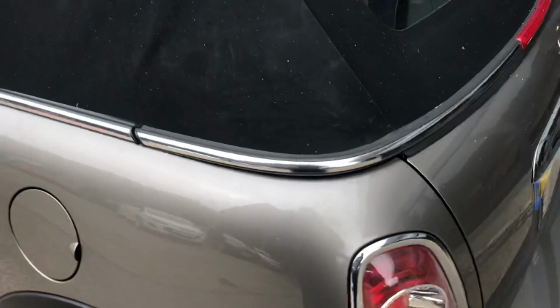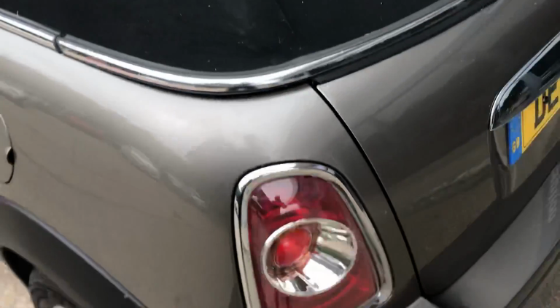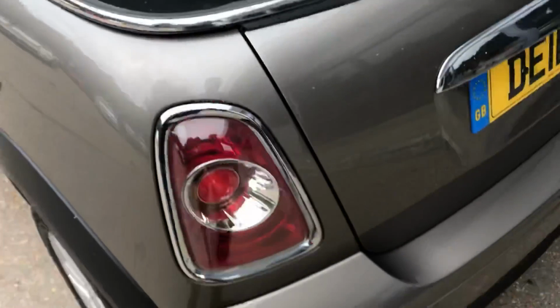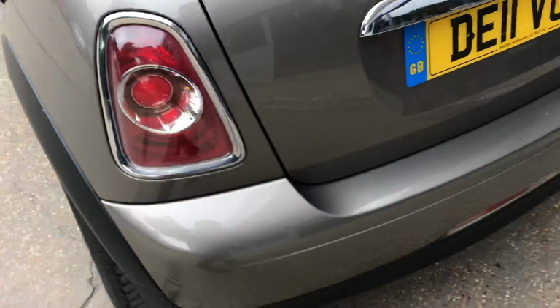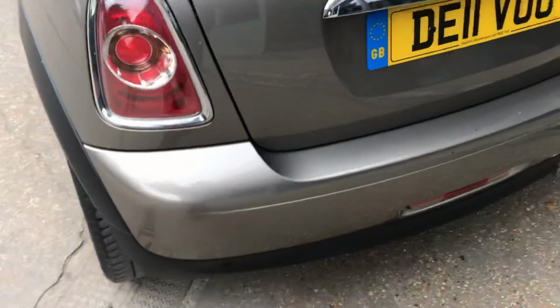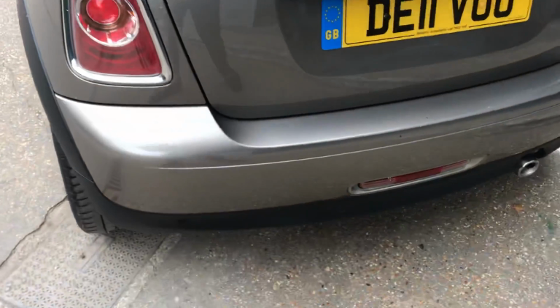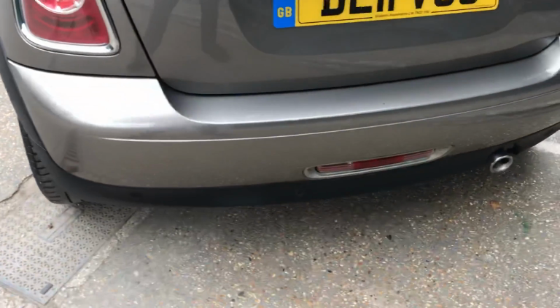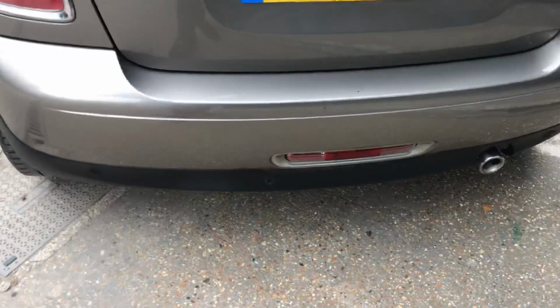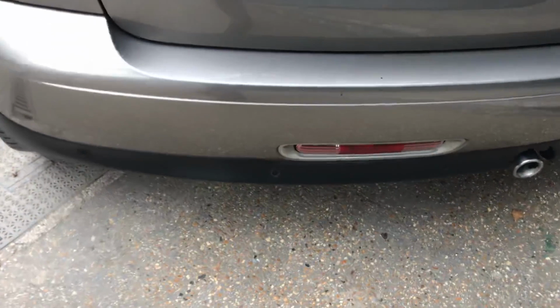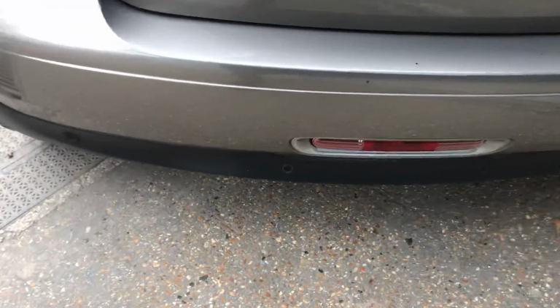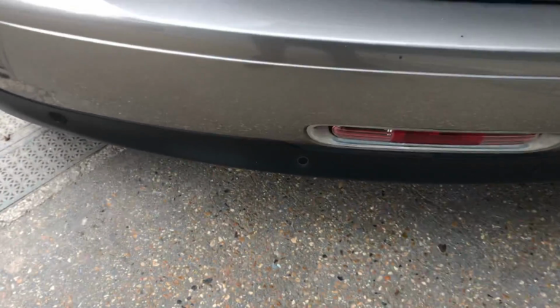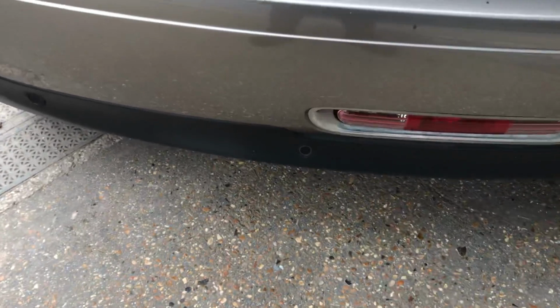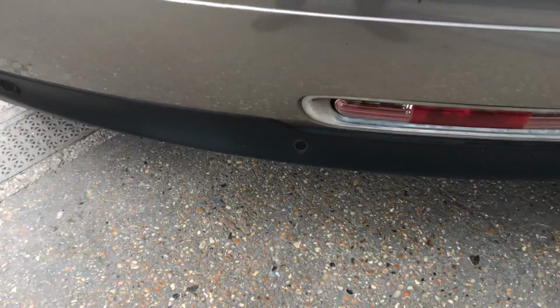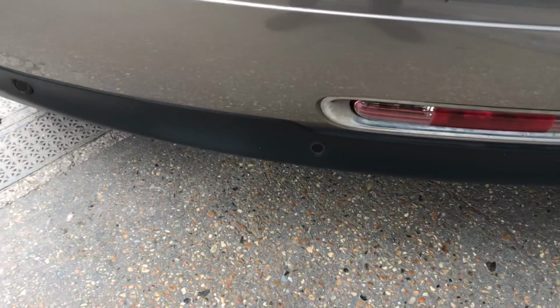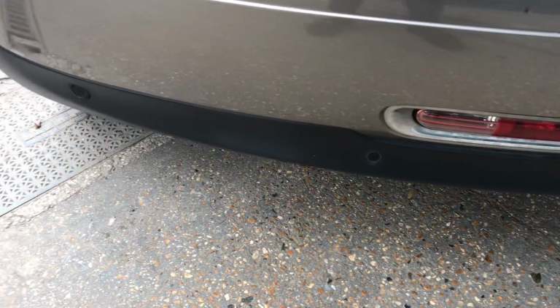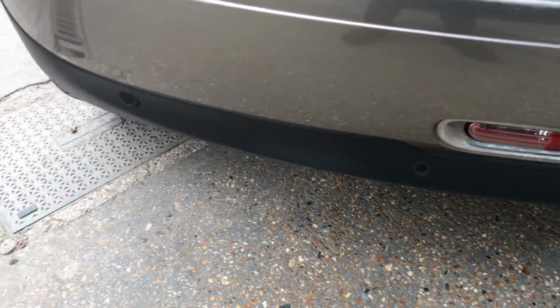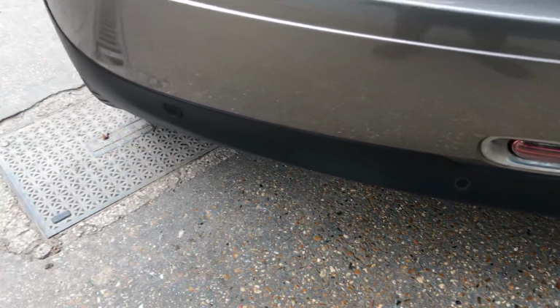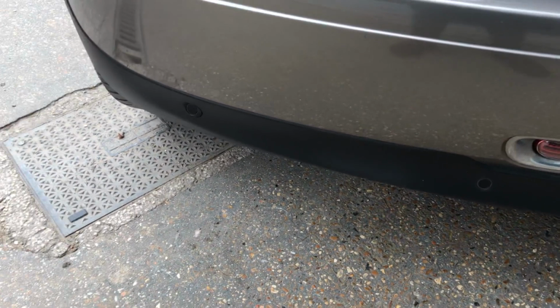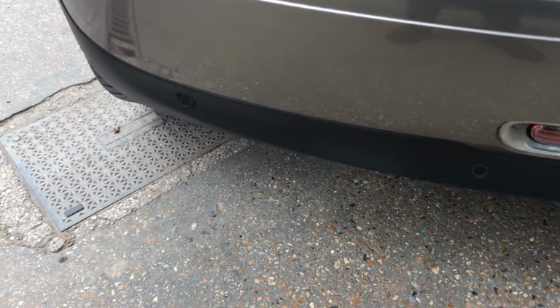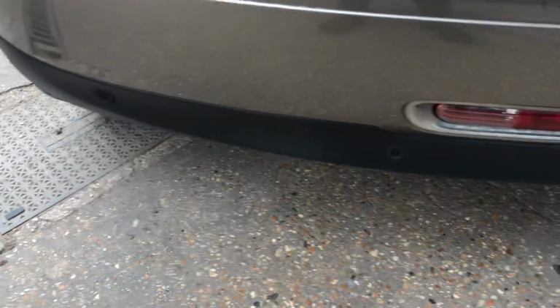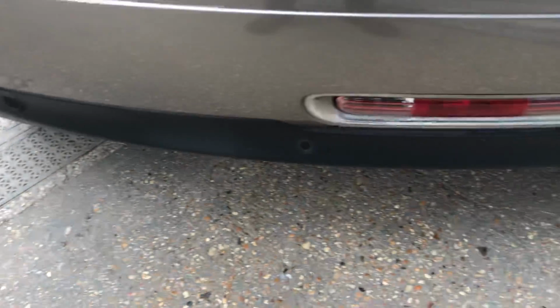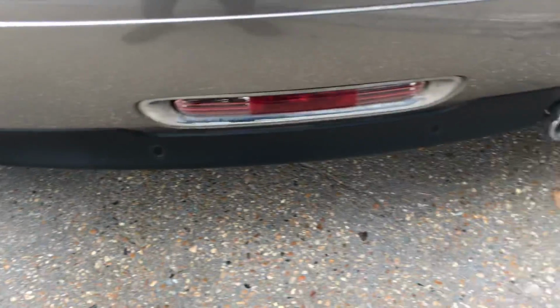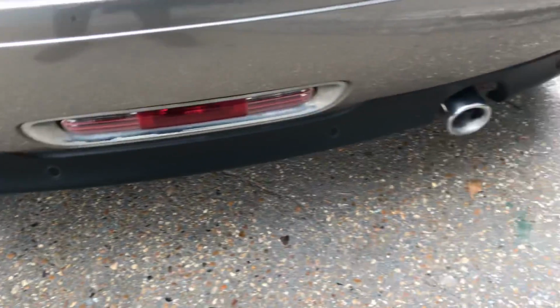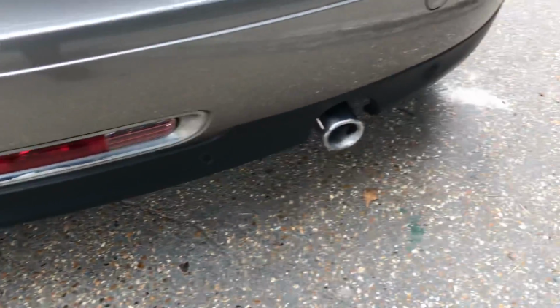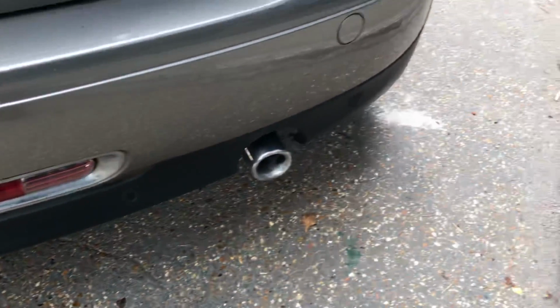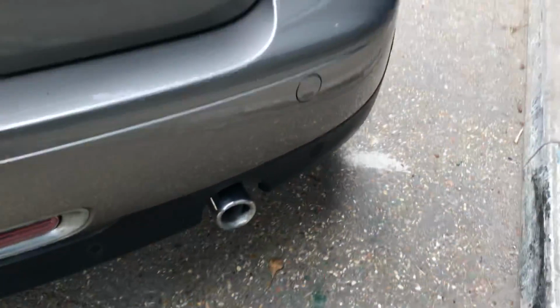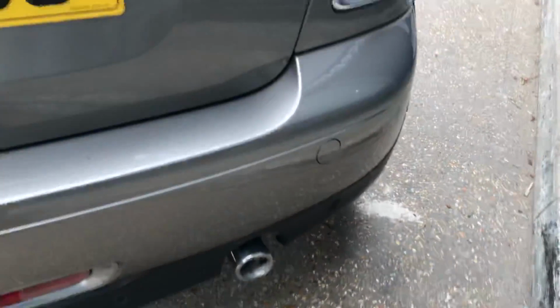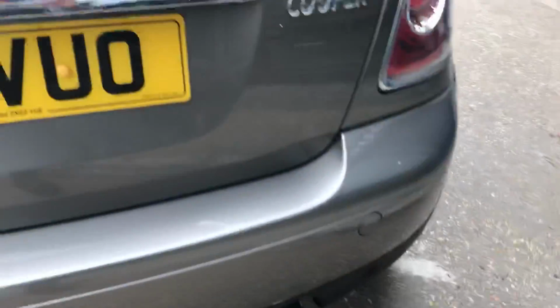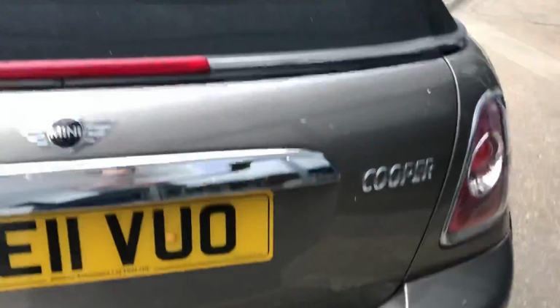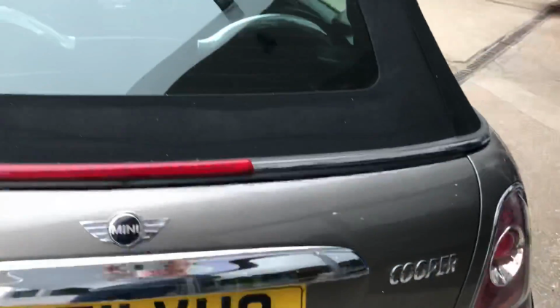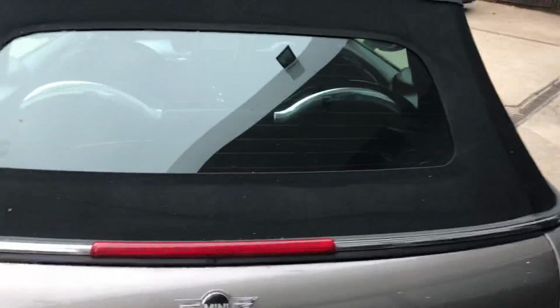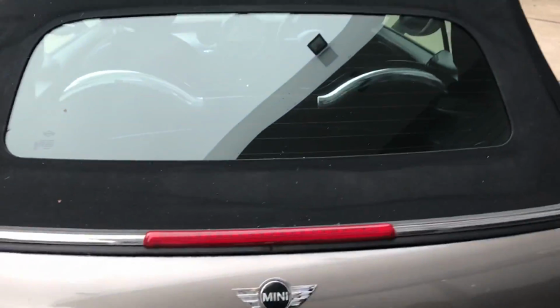Moving to the rear of the car, you can see it's got parking sensors running along underneath, which are not noticeable, which is nice.